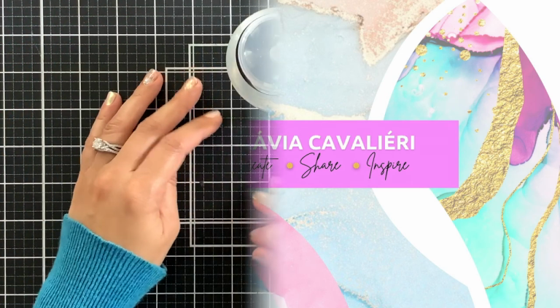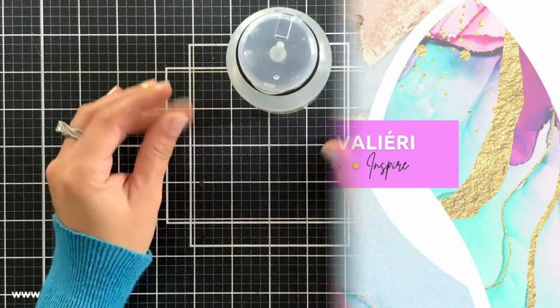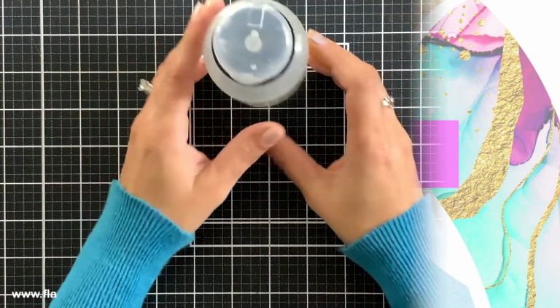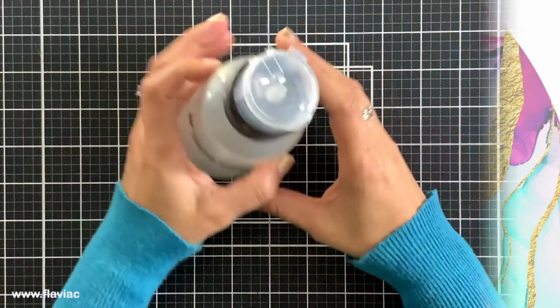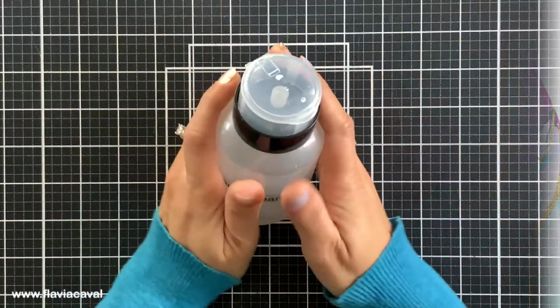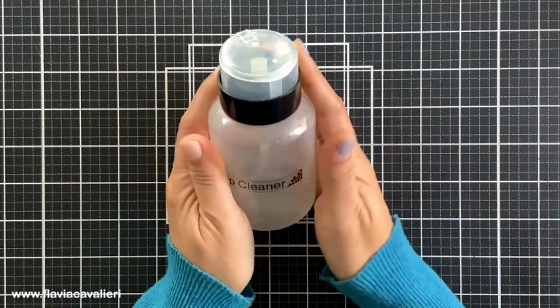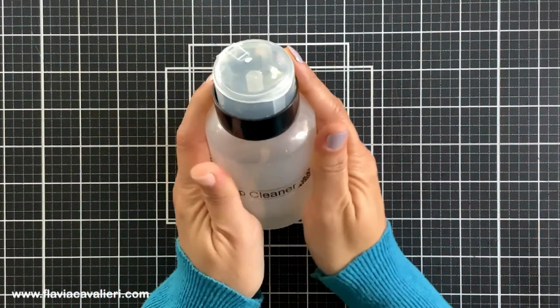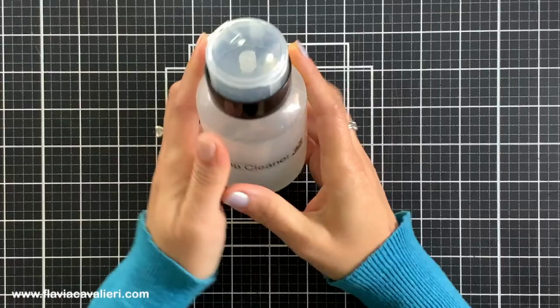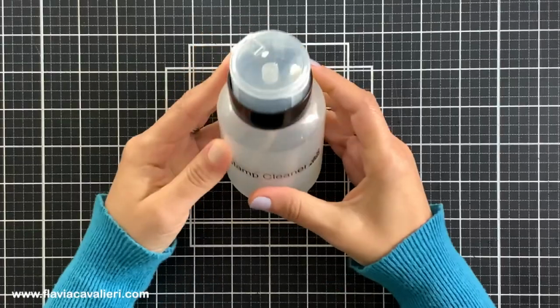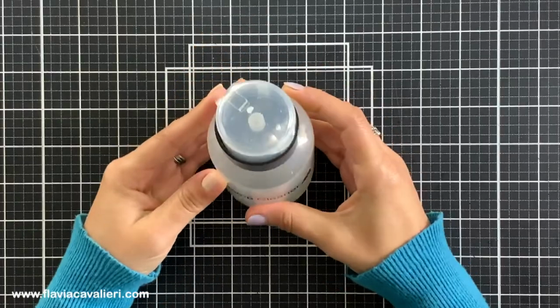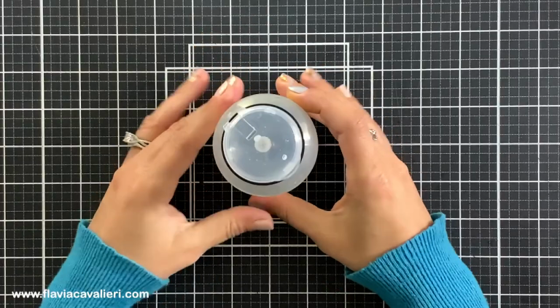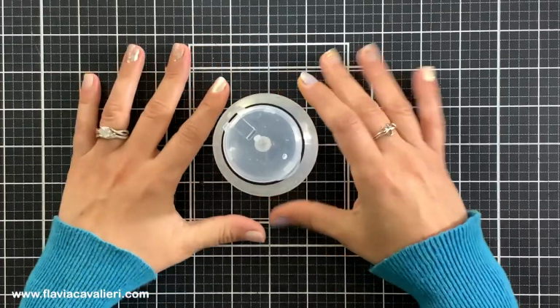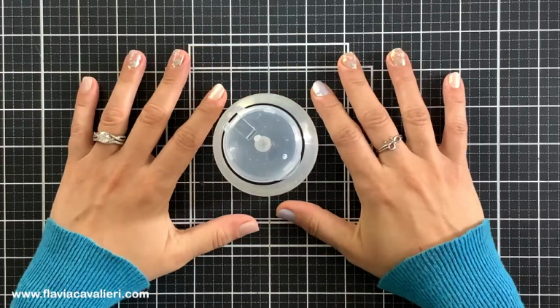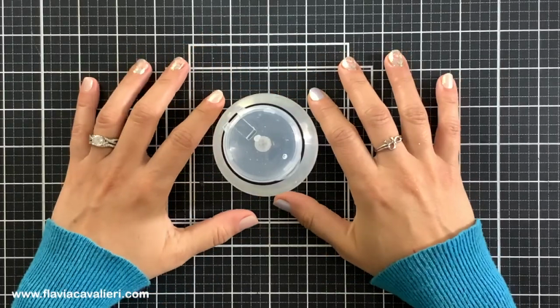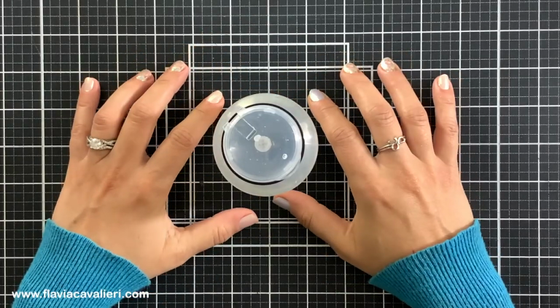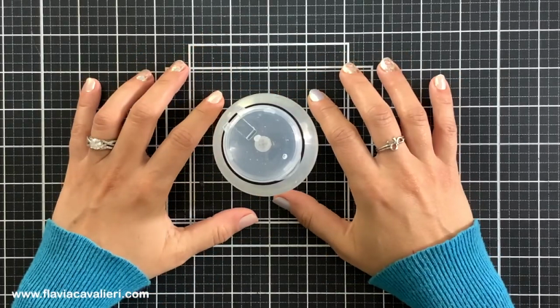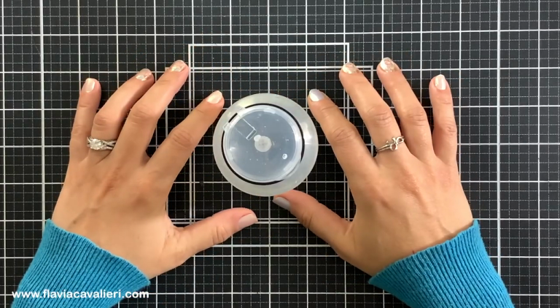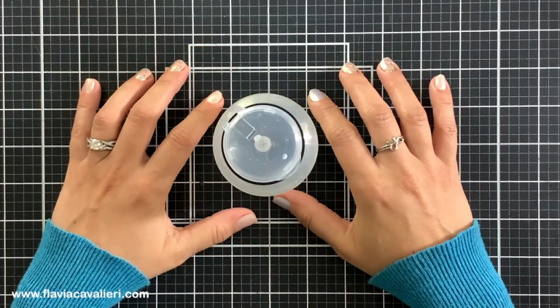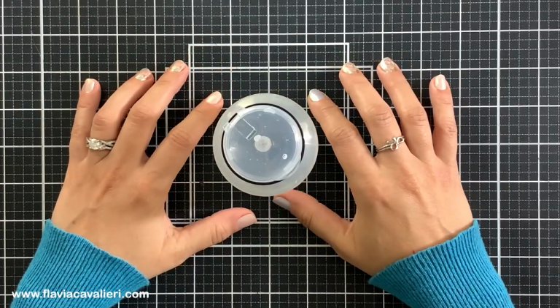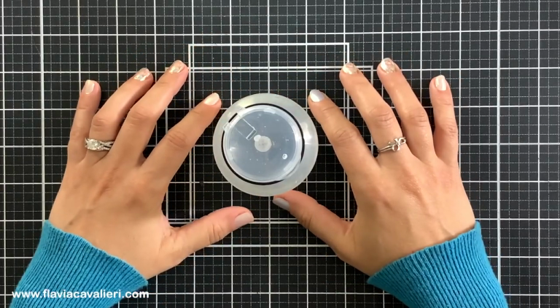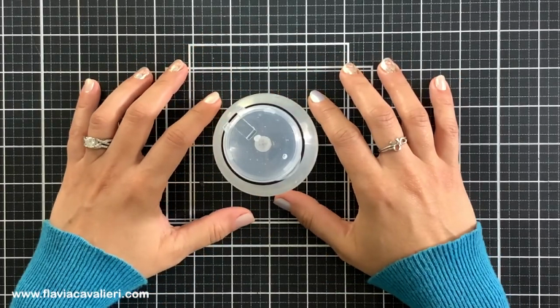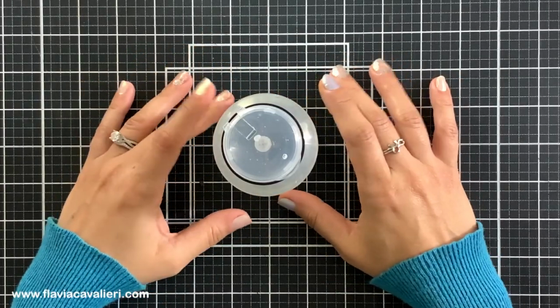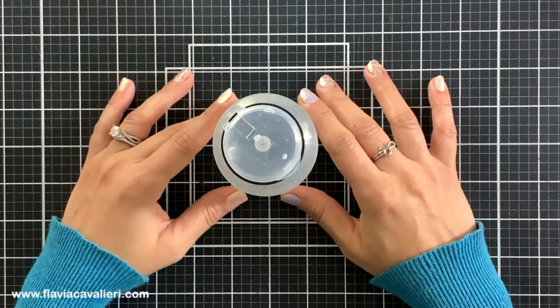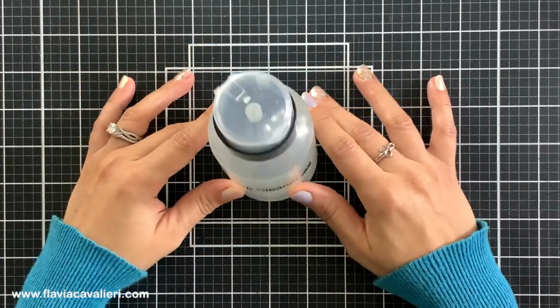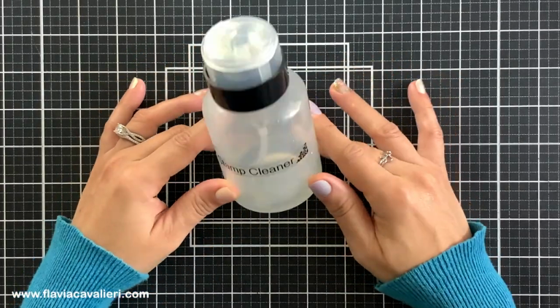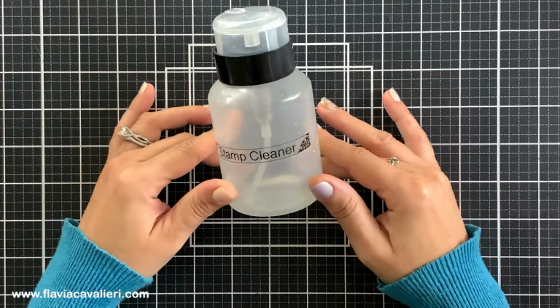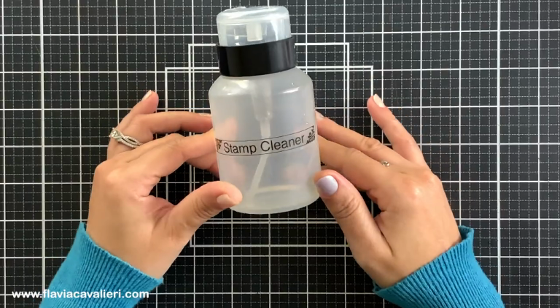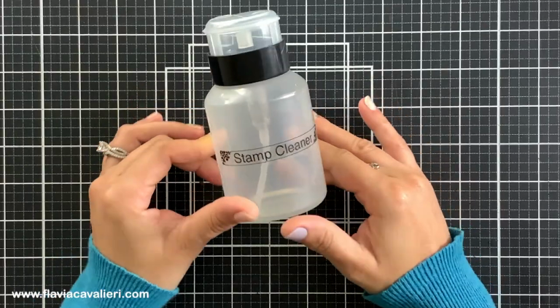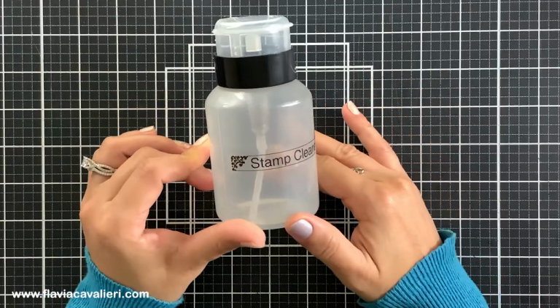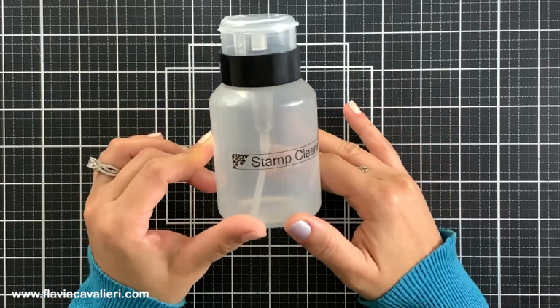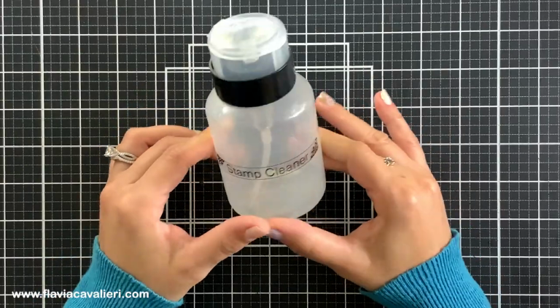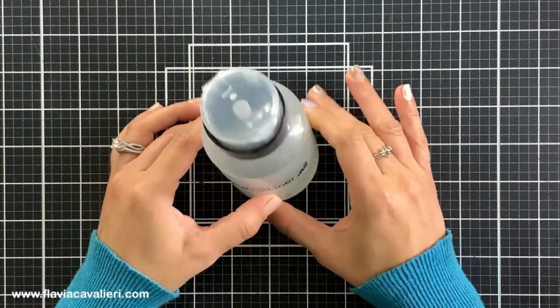Hello crafty friends, this is Flavia and I hope all is well. For today's crafty tip video I will show you how I store my stamp cleaner and my process for keeping my stamps always clean.